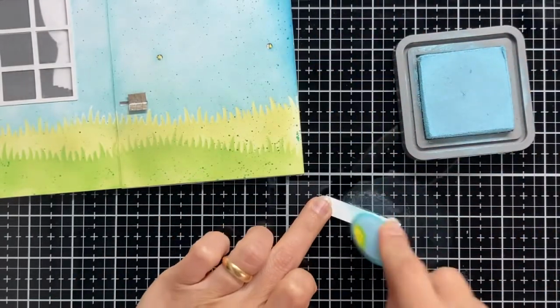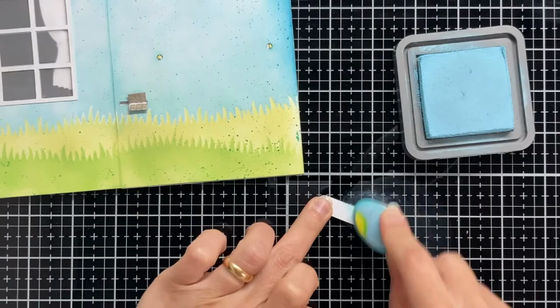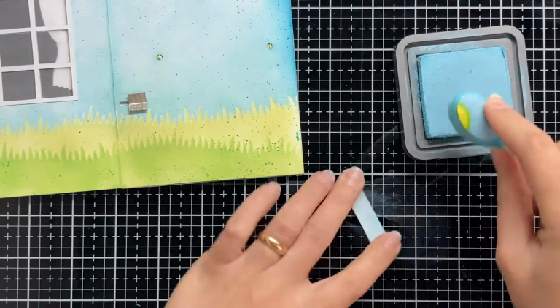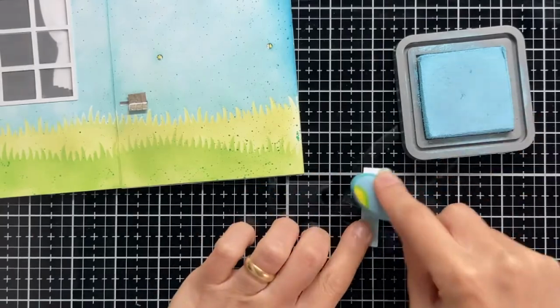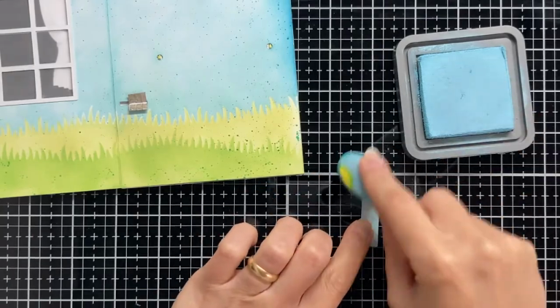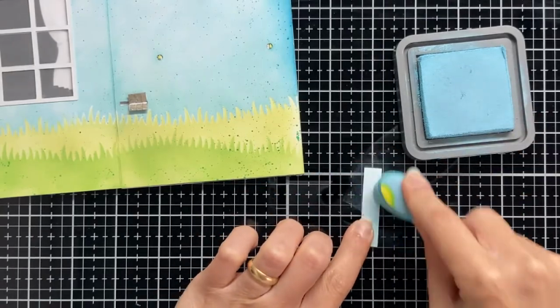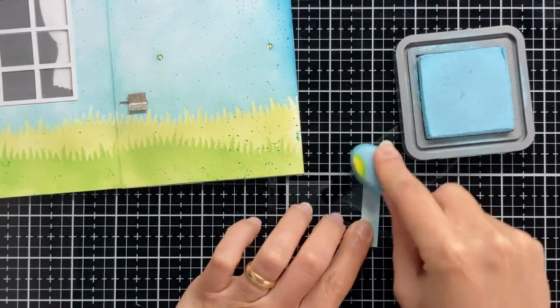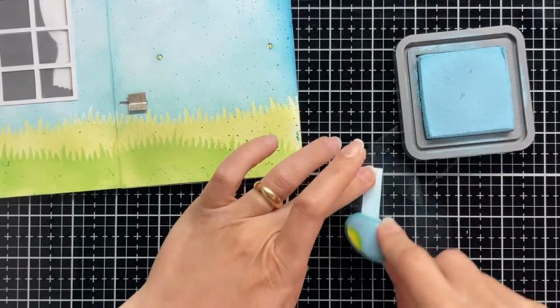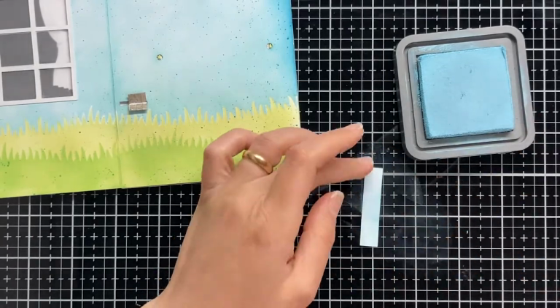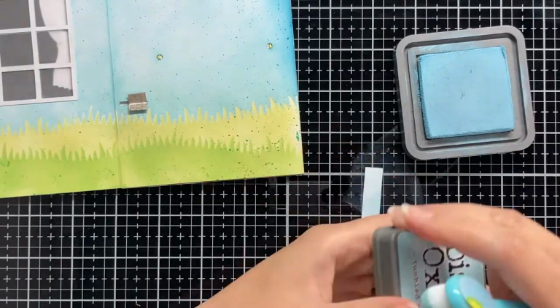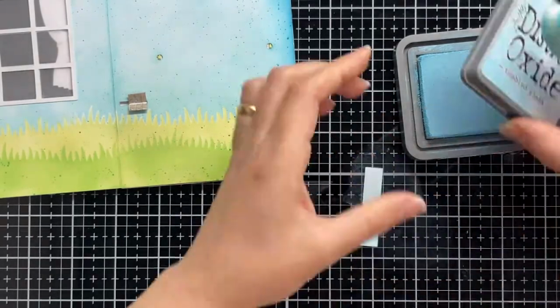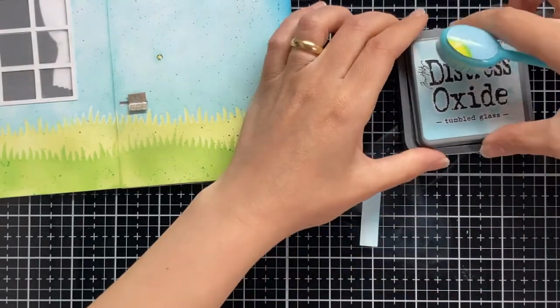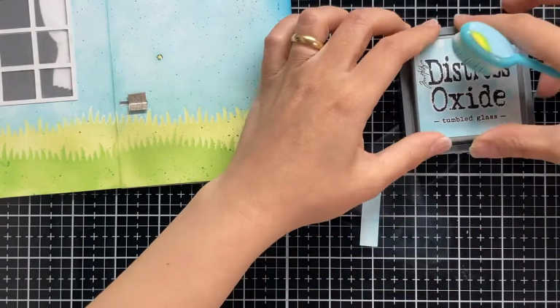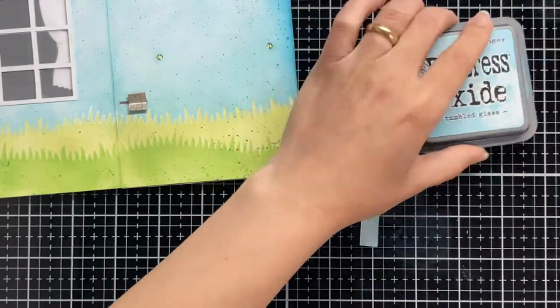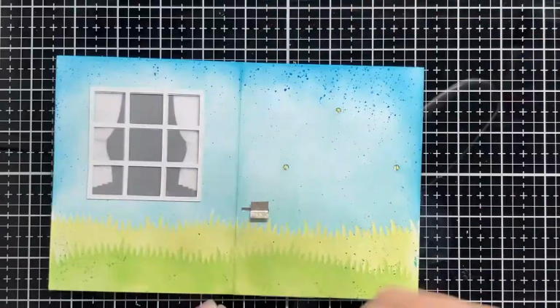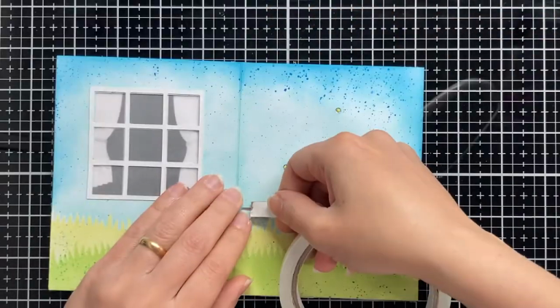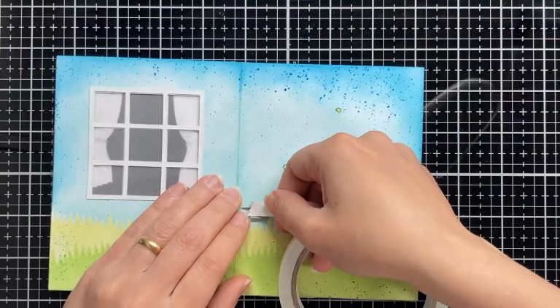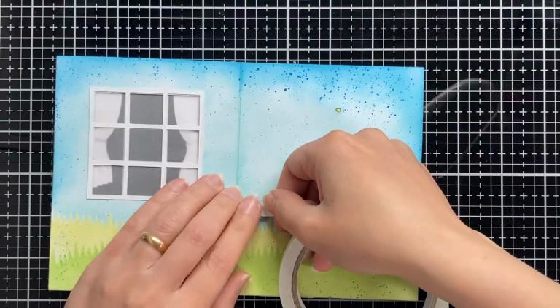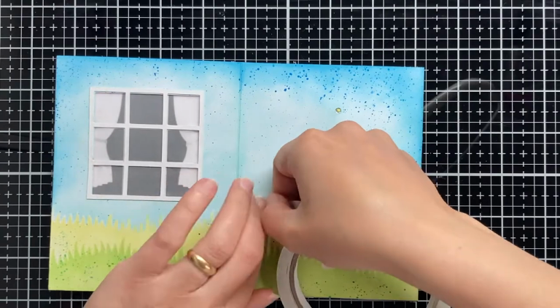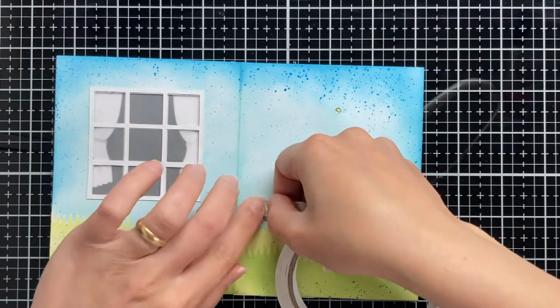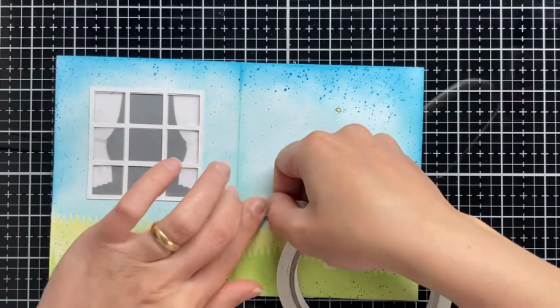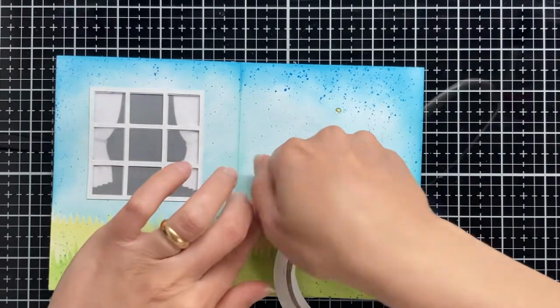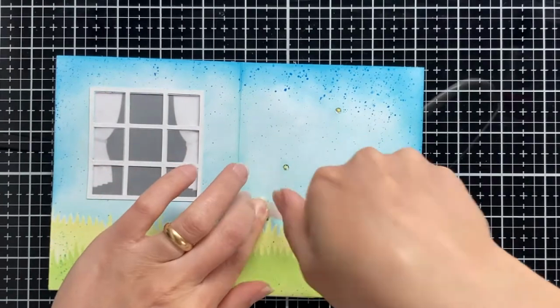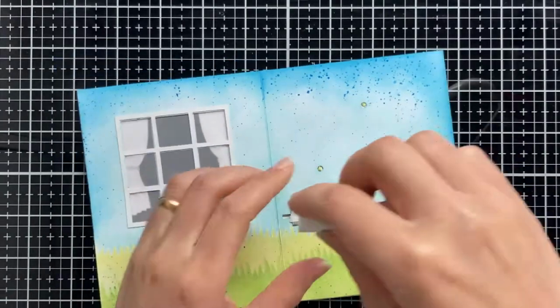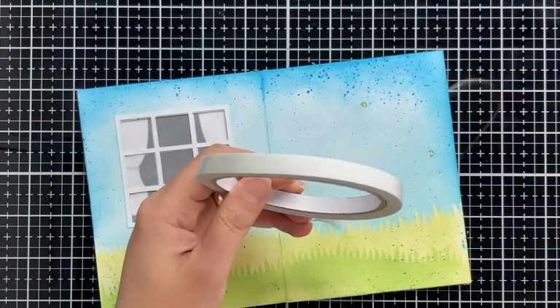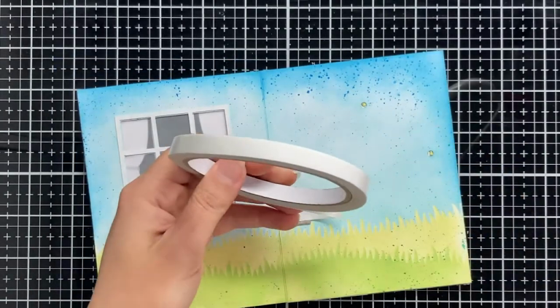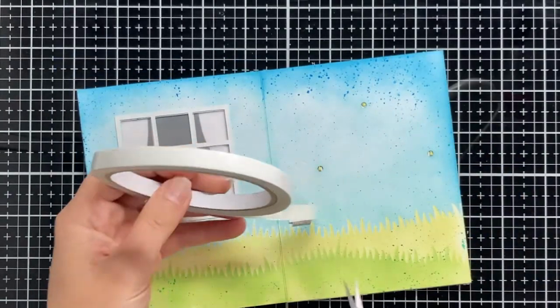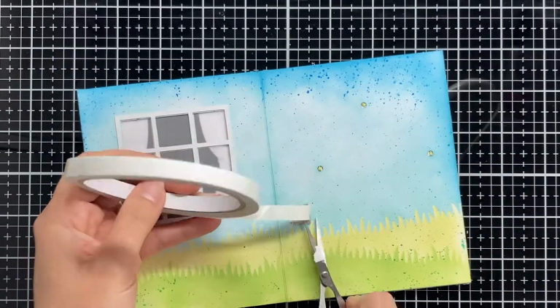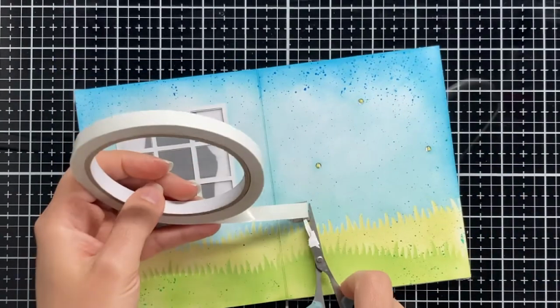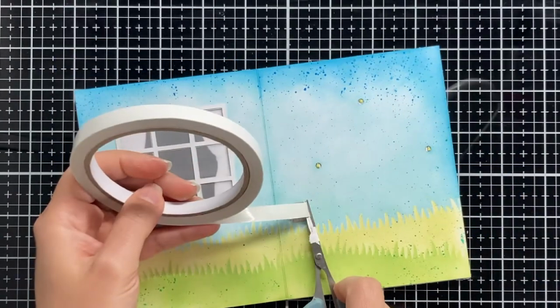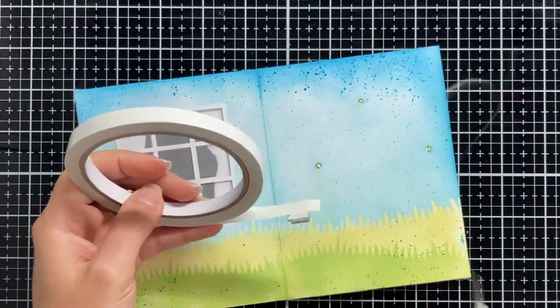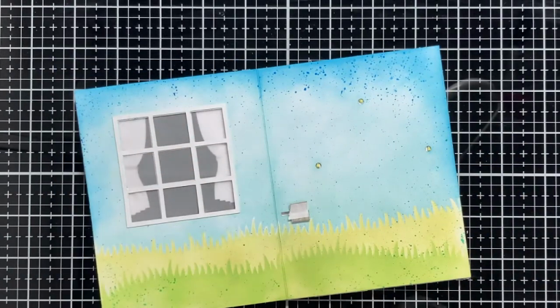I cut this small strip of white cardstock and I am inking it using Tumbled Glass Distress Oxide ink so it has the same color of the sky.